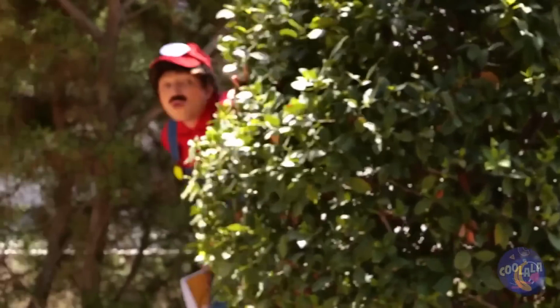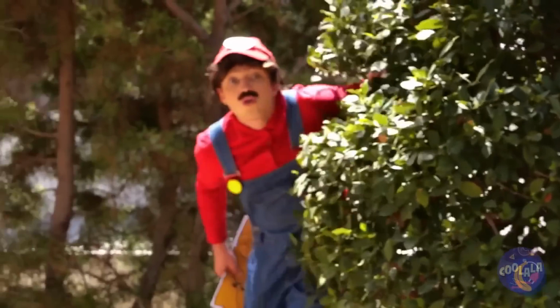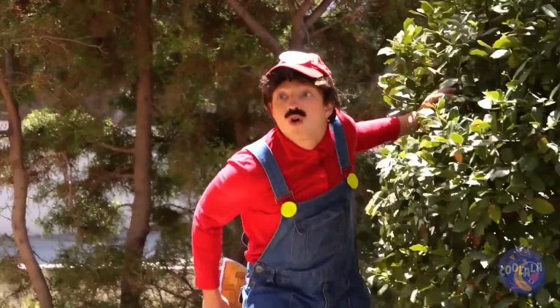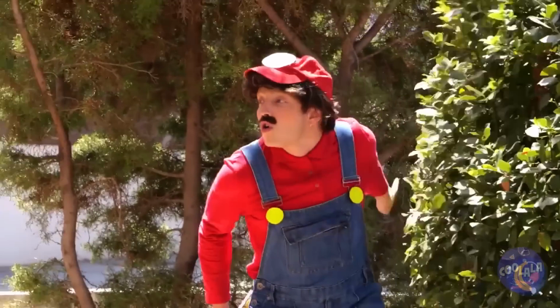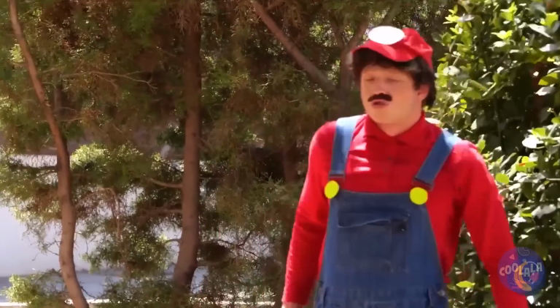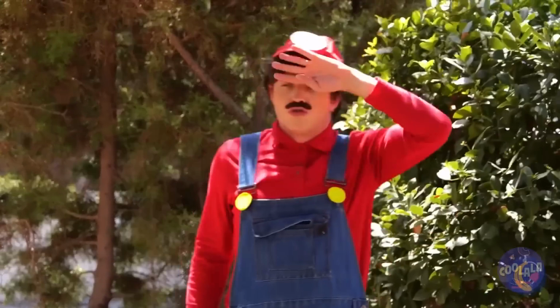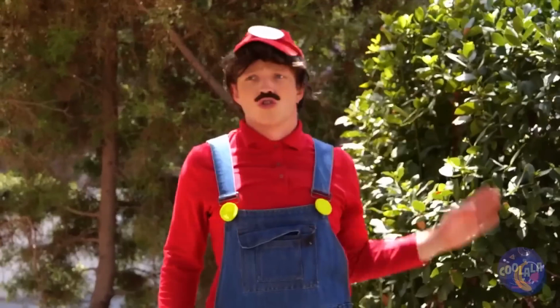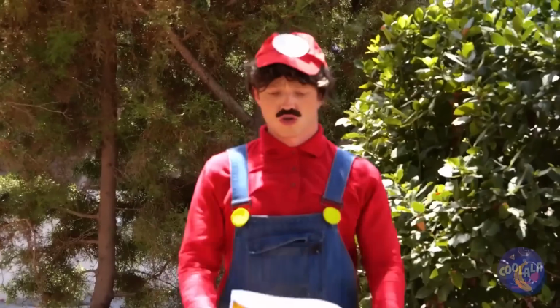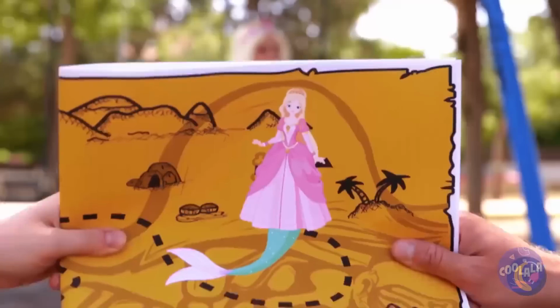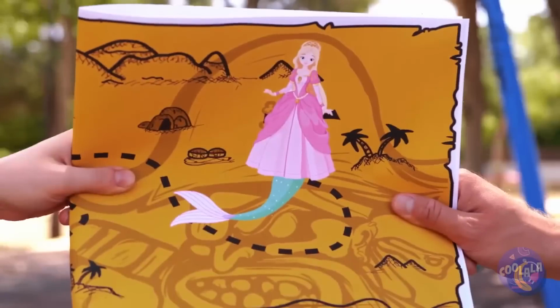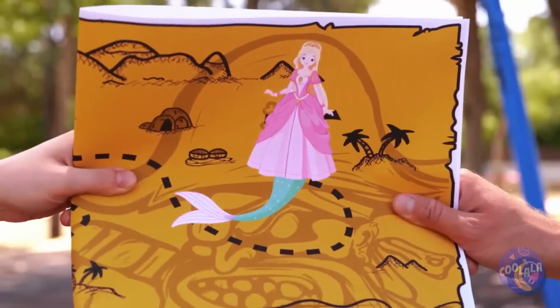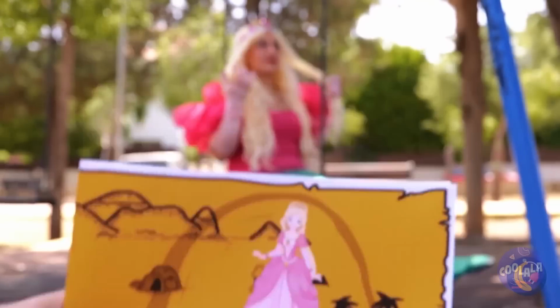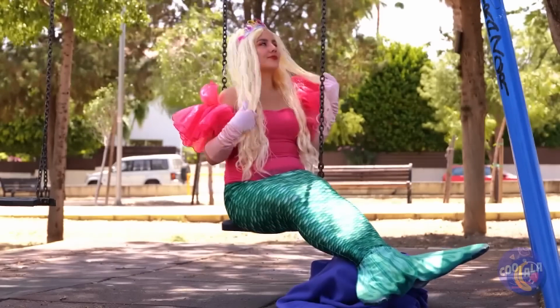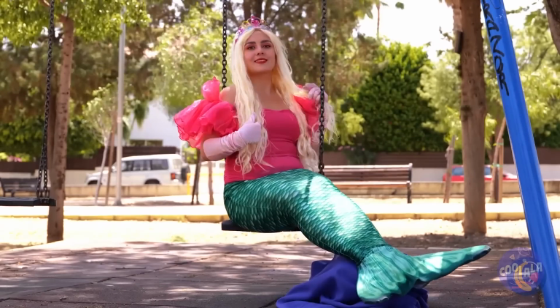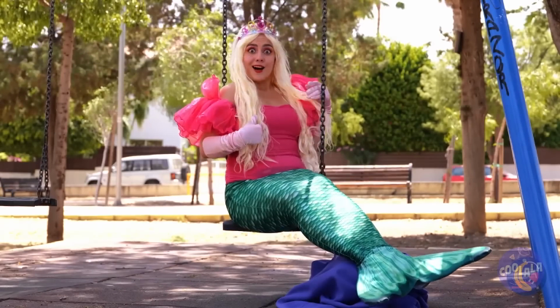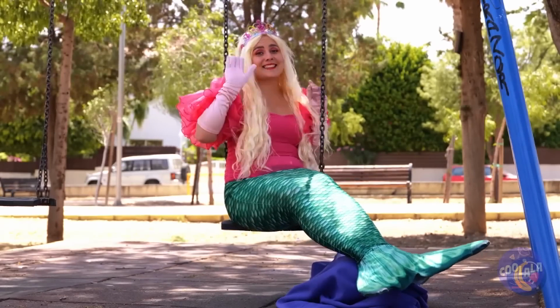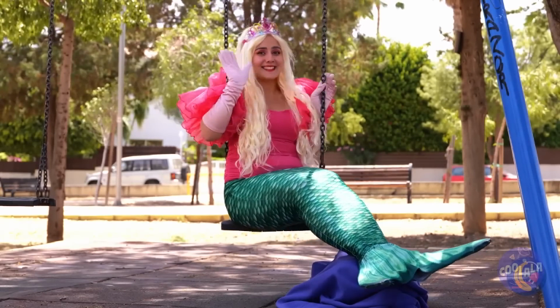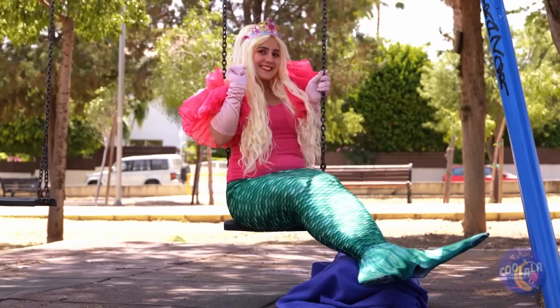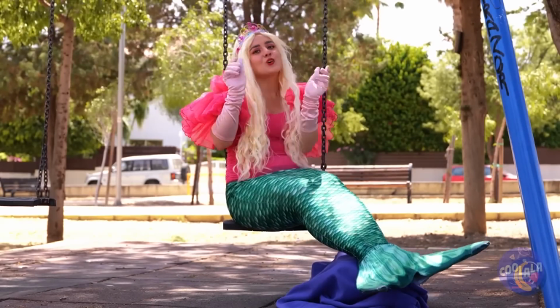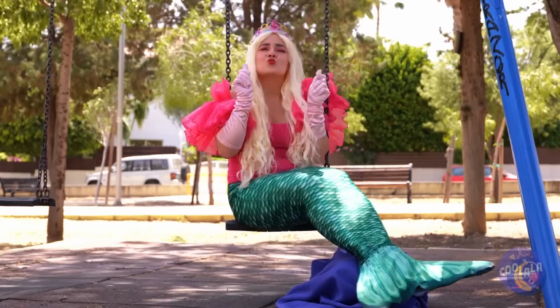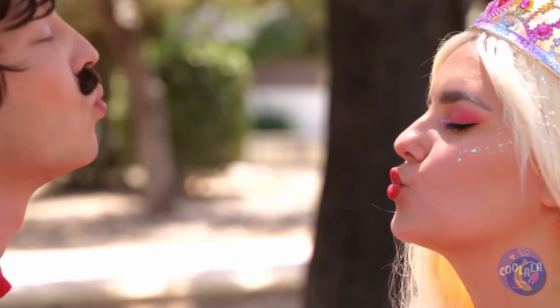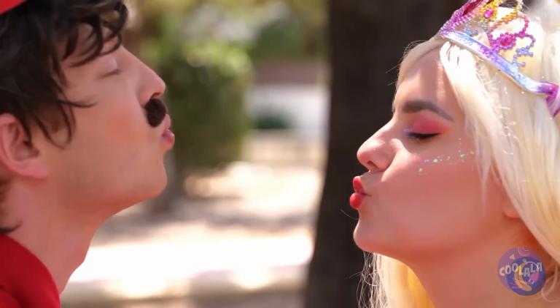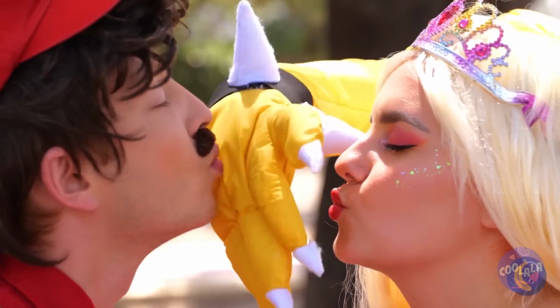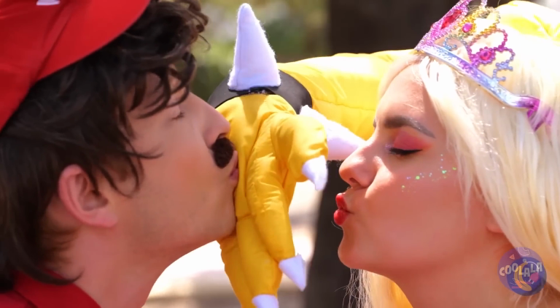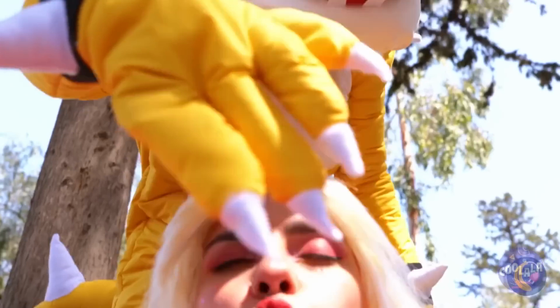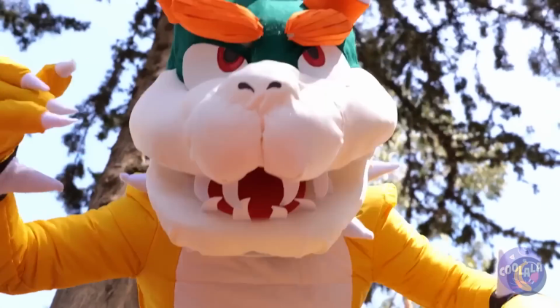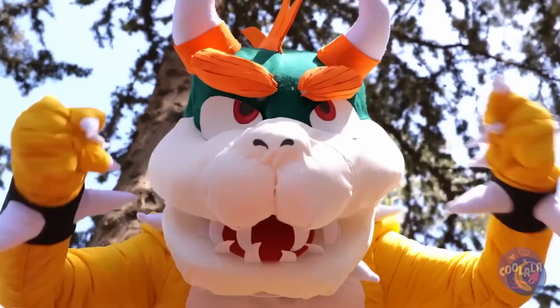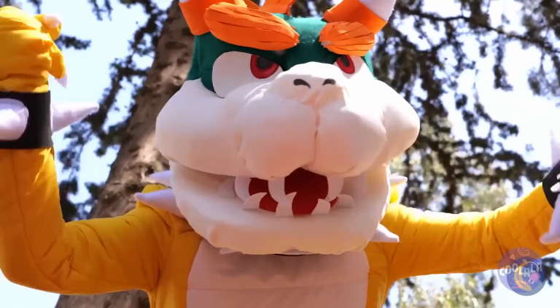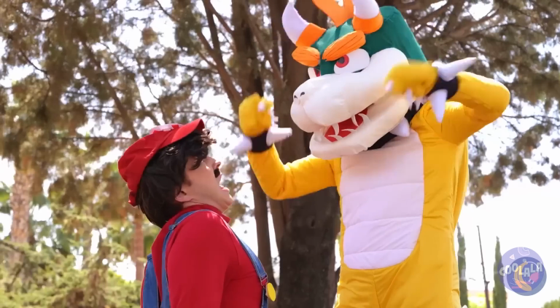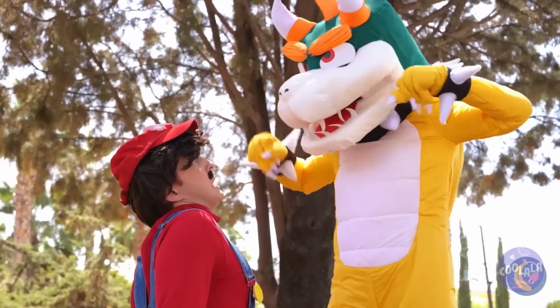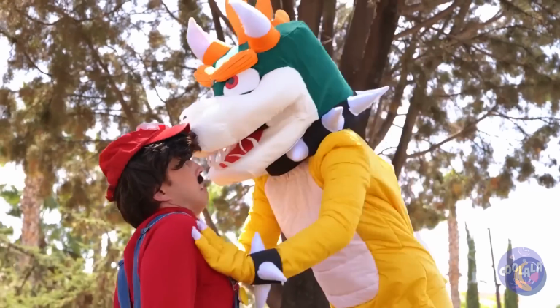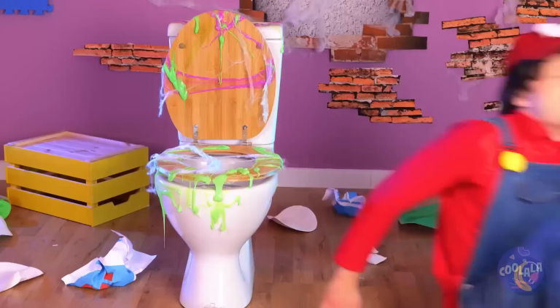Check your map, Mario — that princess should be close. It's a mermaid Peach! Too bad she's taken. Calm down, Bowser — she just needed a plumber.